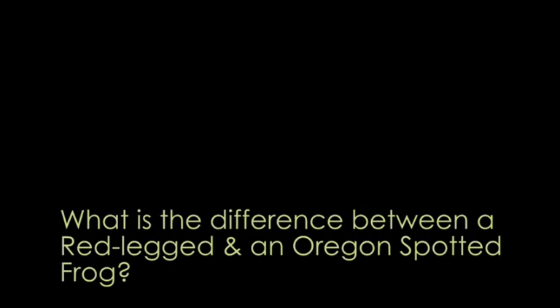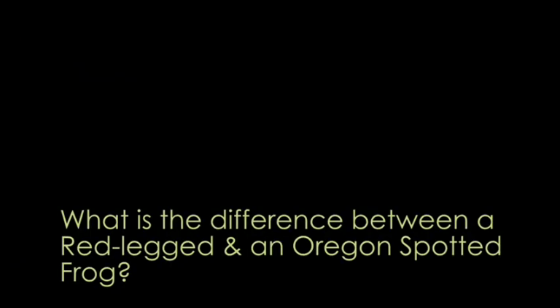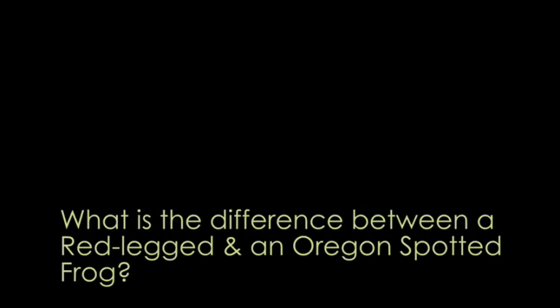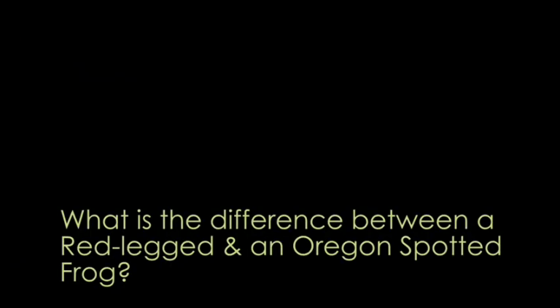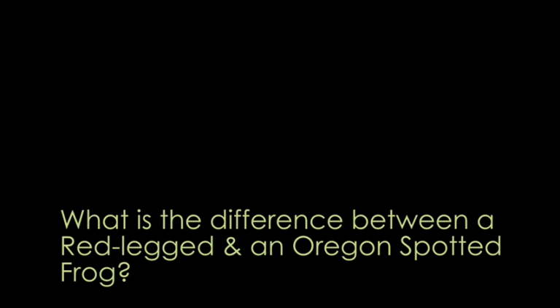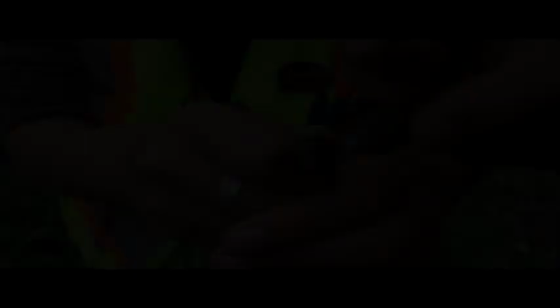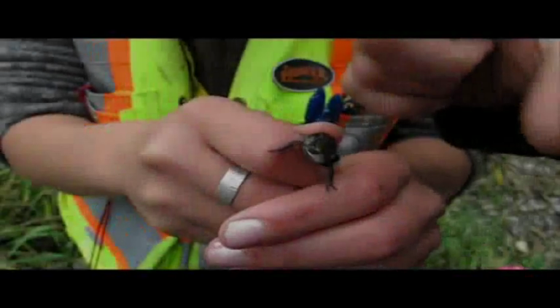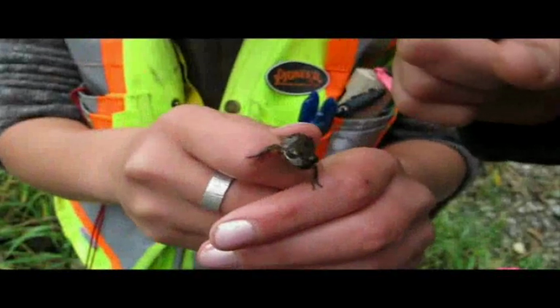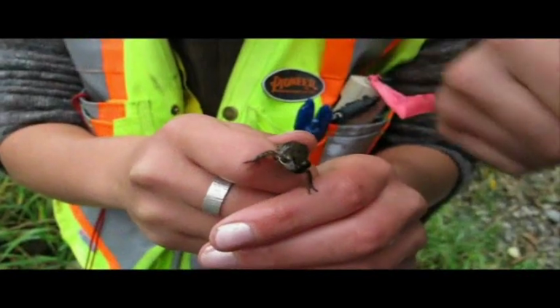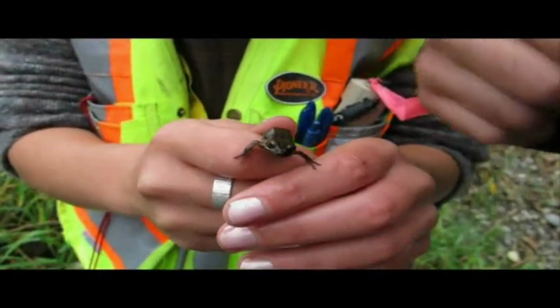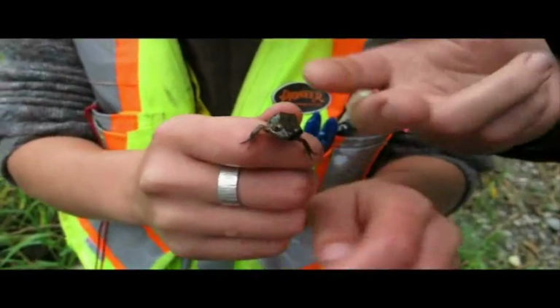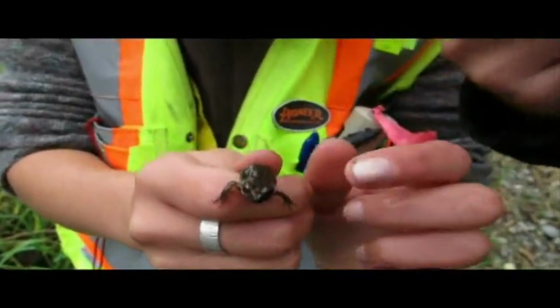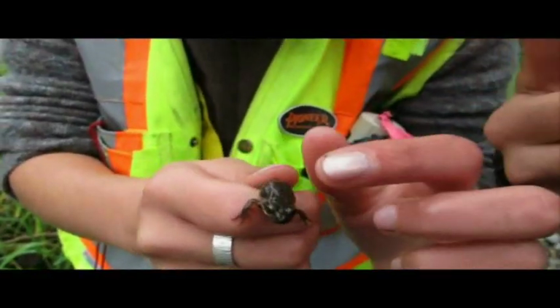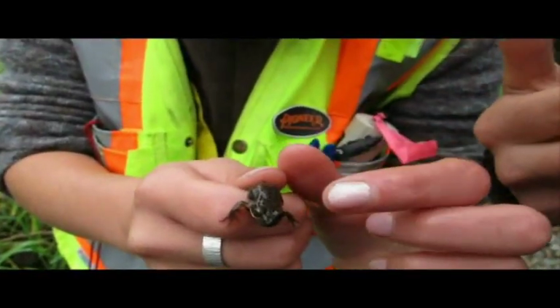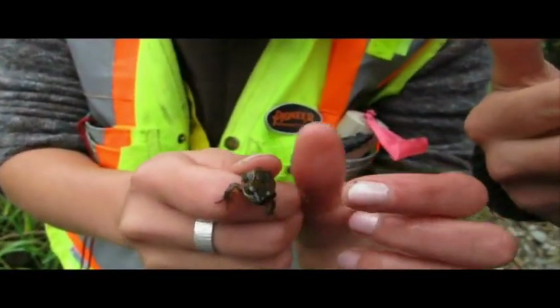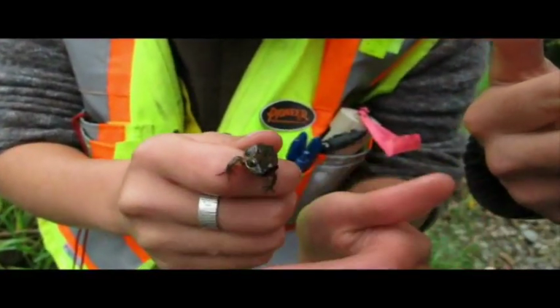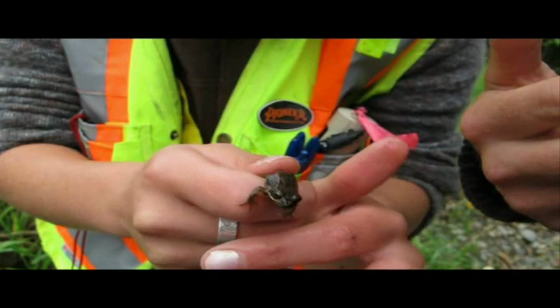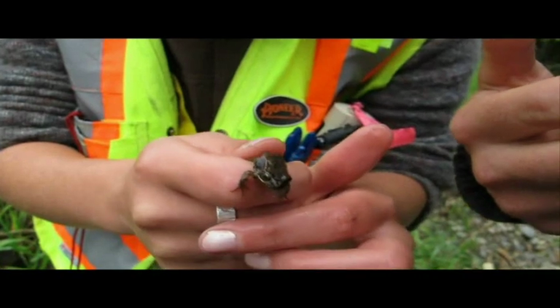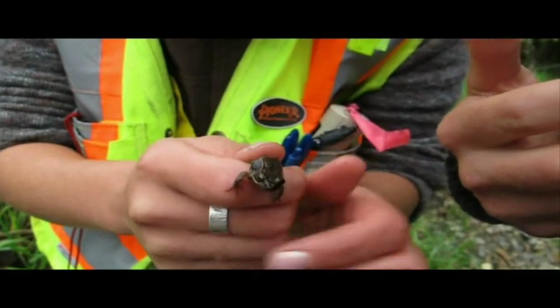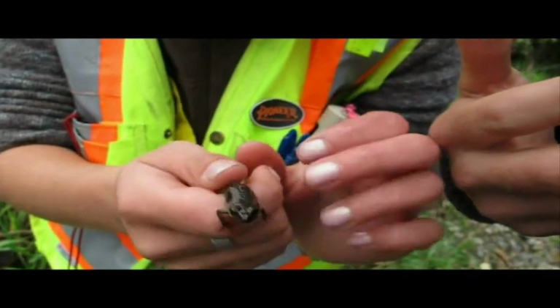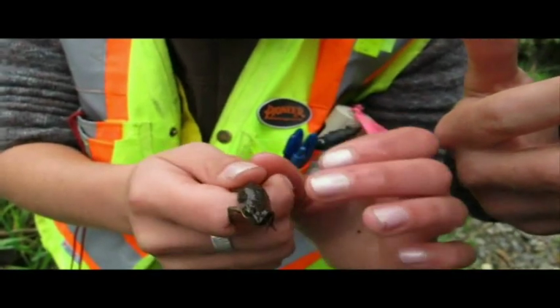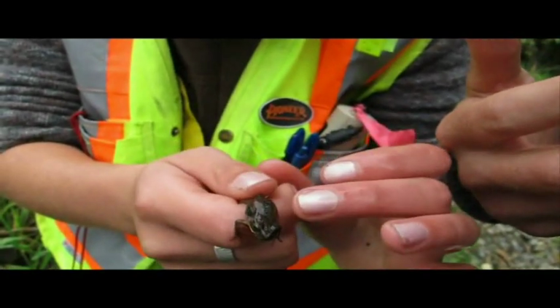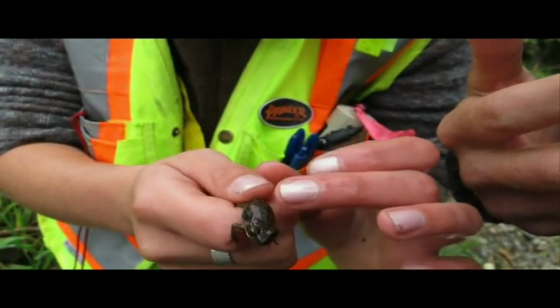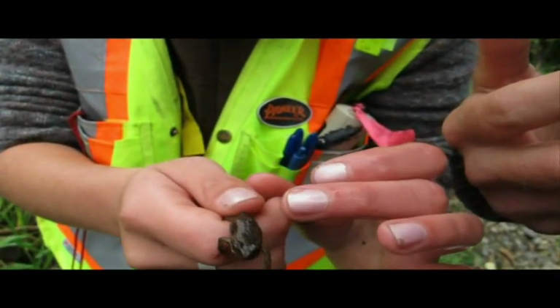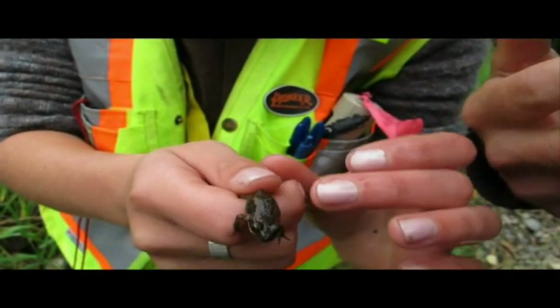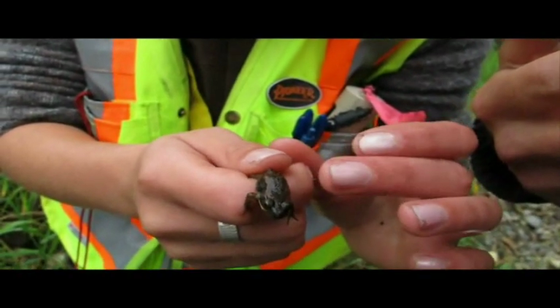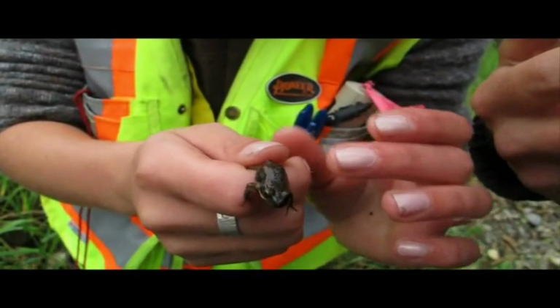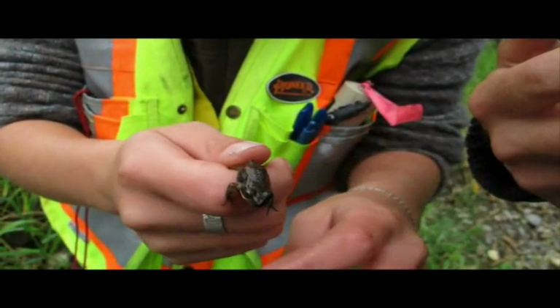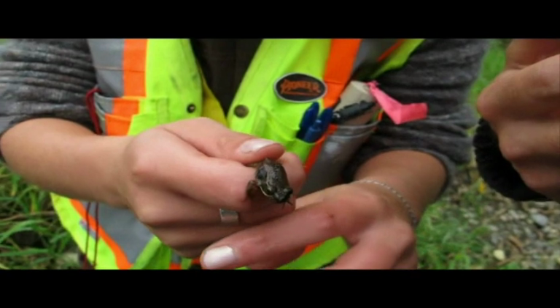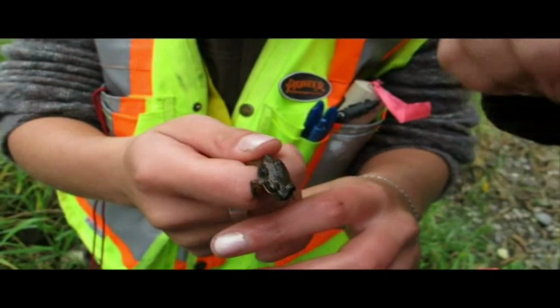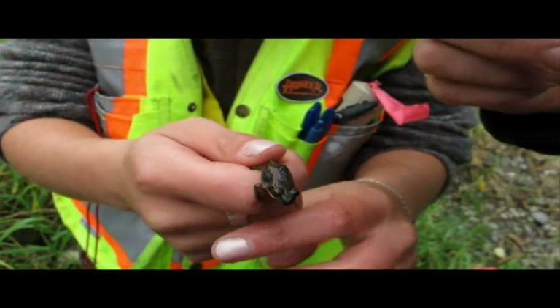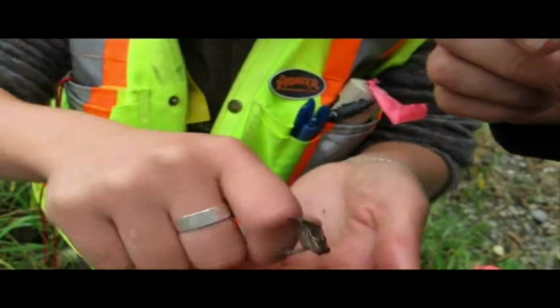It's a frog — this is a red-legged. The eyes are looking out that way instead of up. But the juveniles are really hard to tell apart. It's the ridge line that's the defining feature for babies.